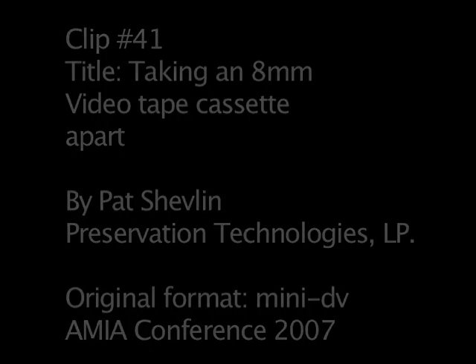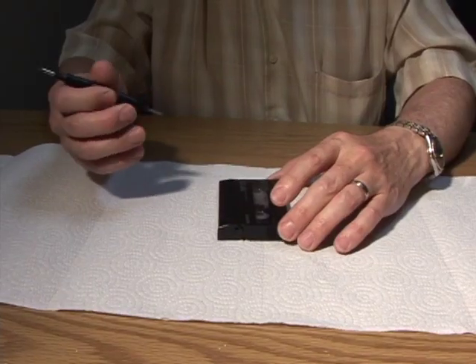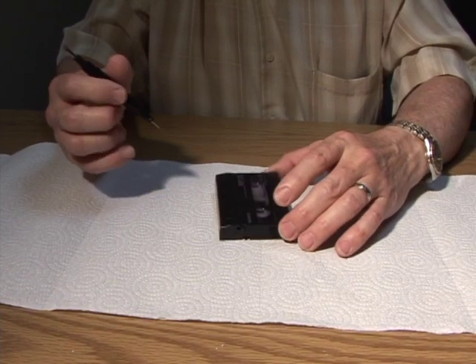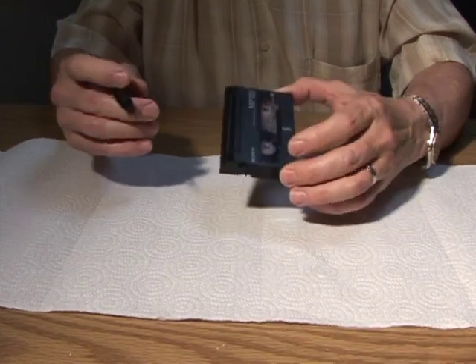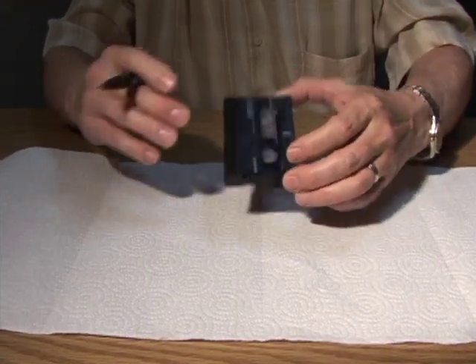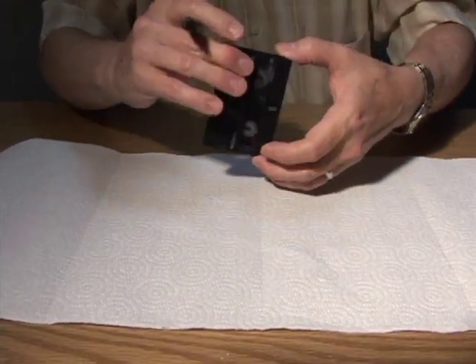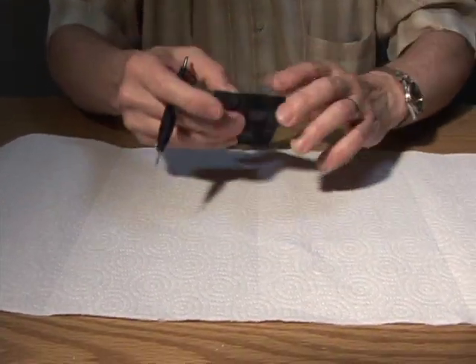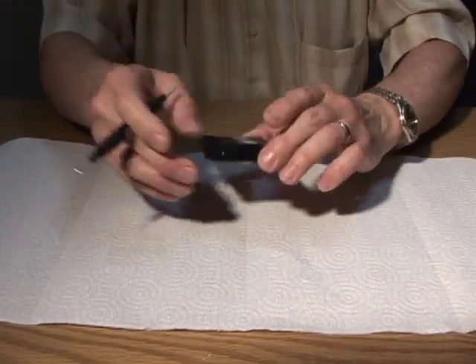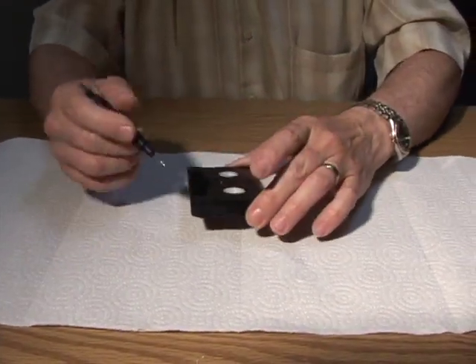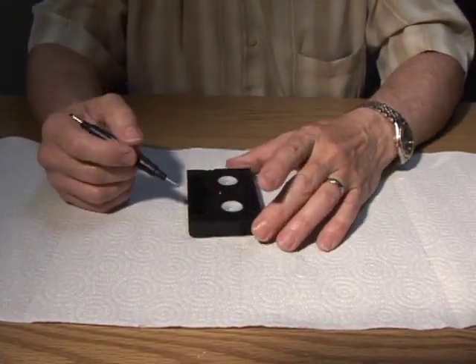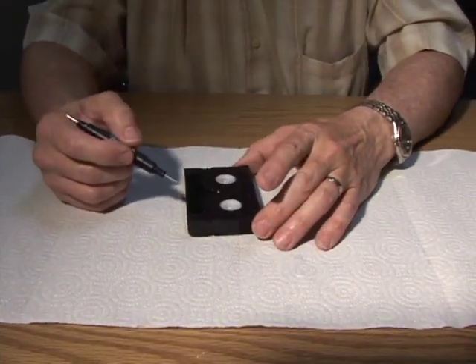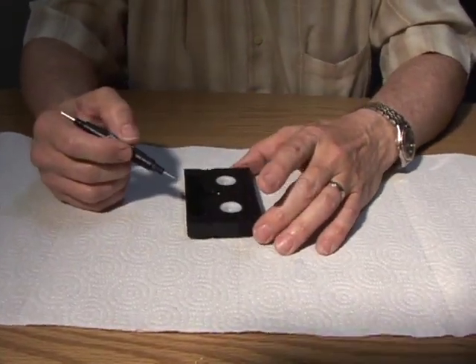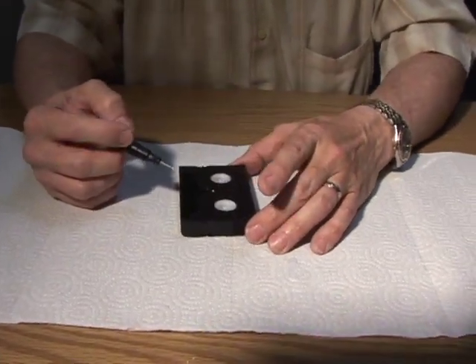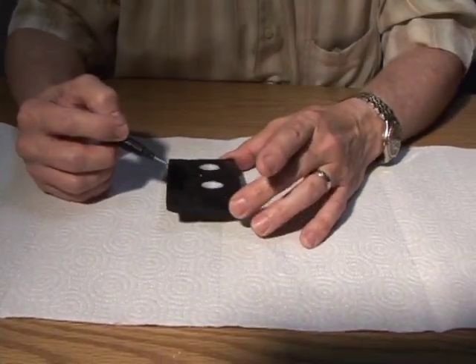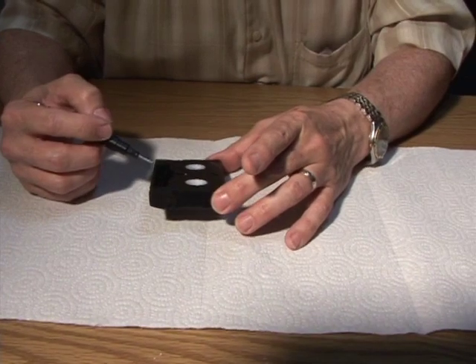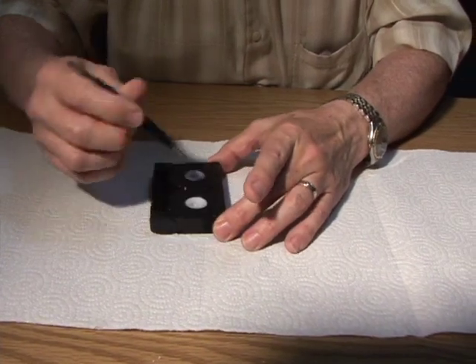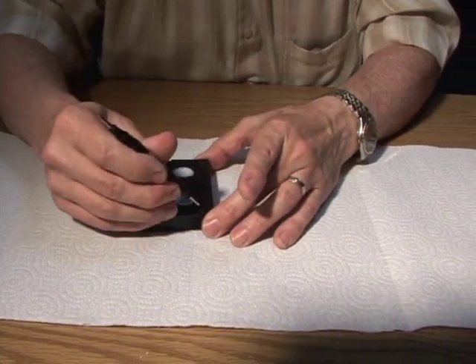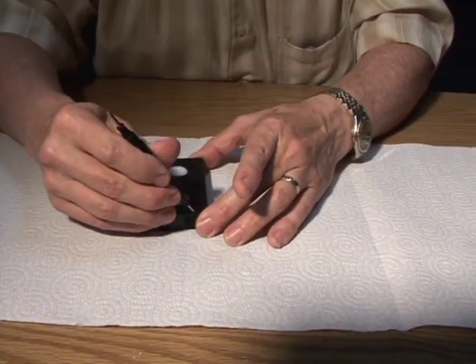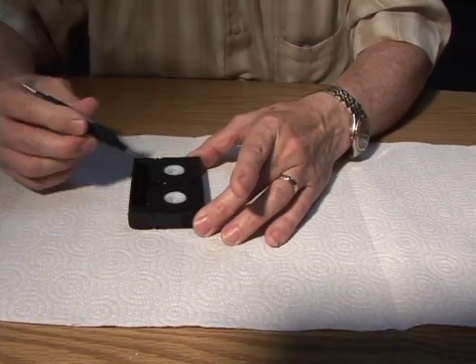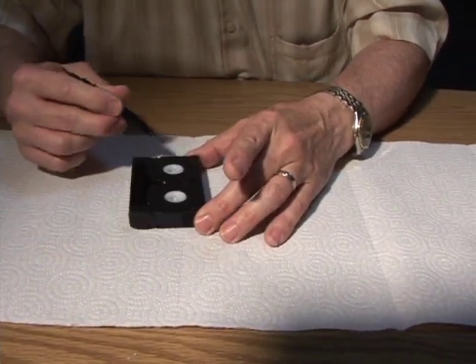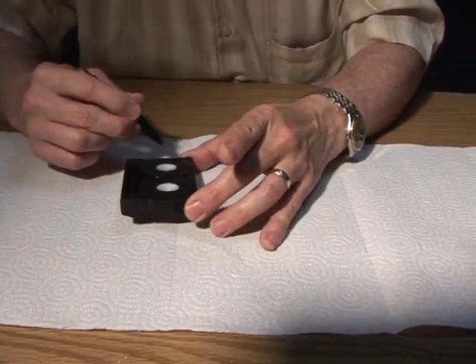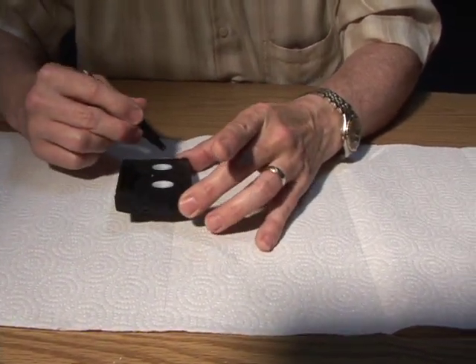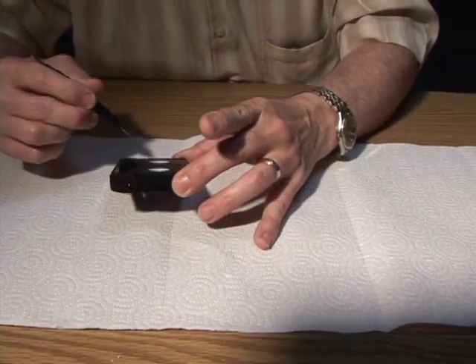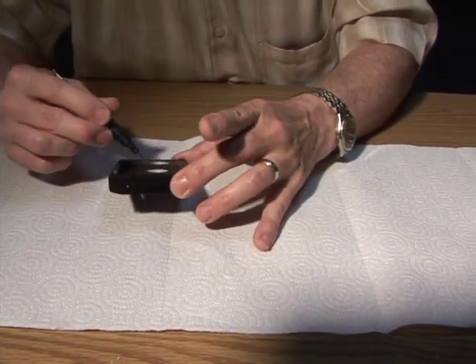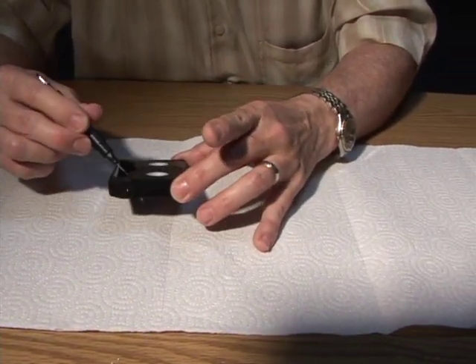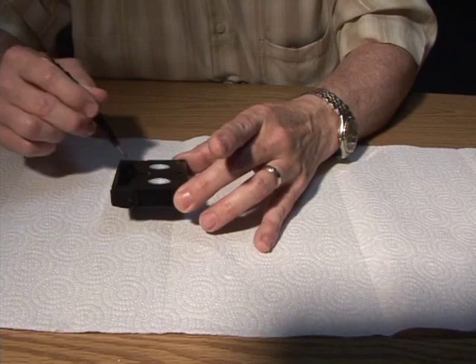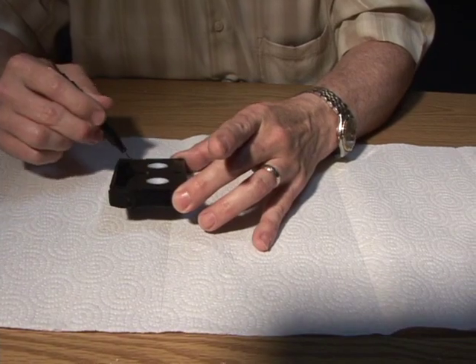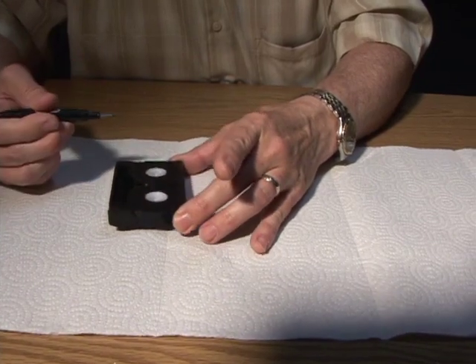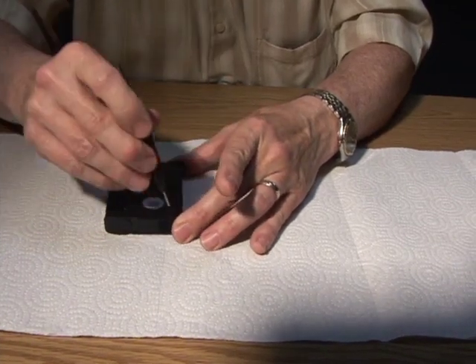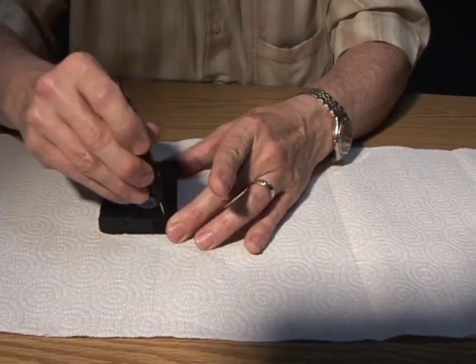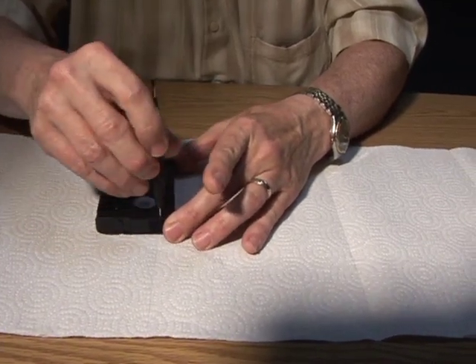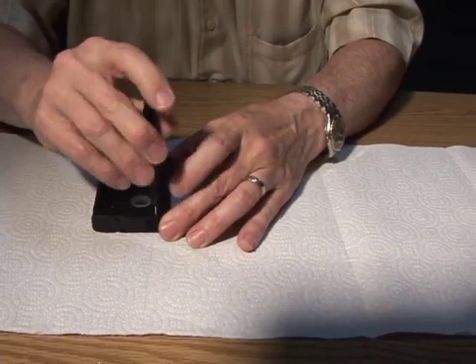We have an 8mm shell, which is held together by 5 screws — 1, 2, 3, 4, 5 — and we need to take those out.